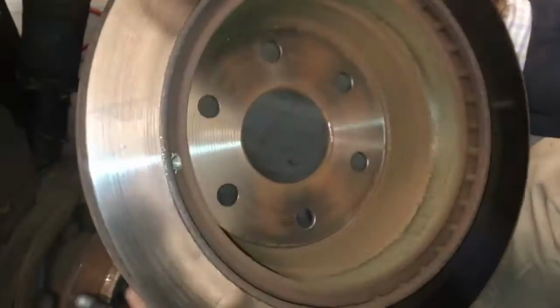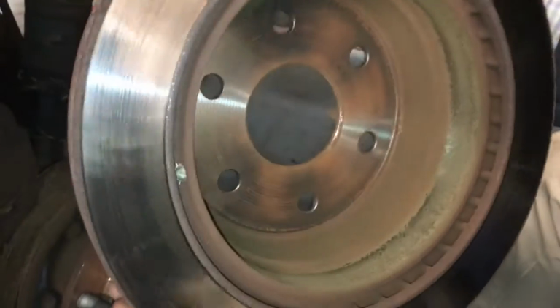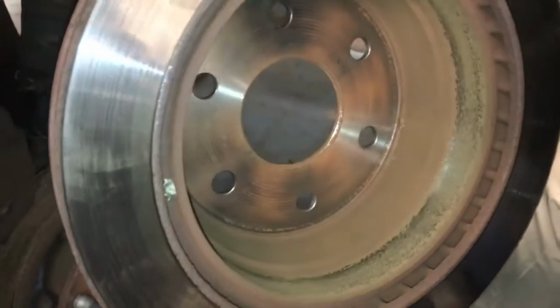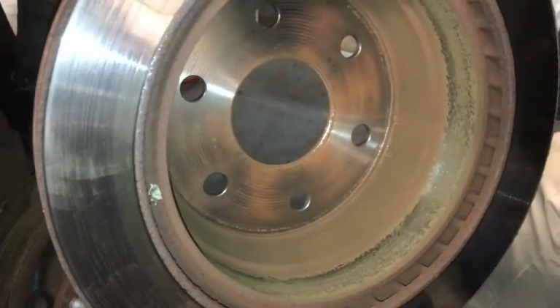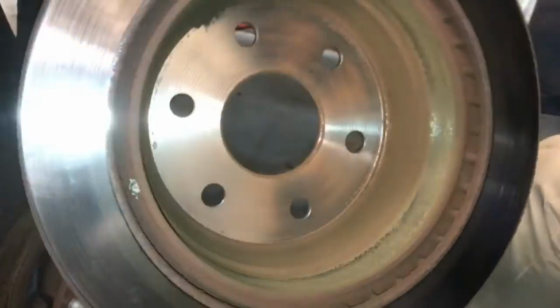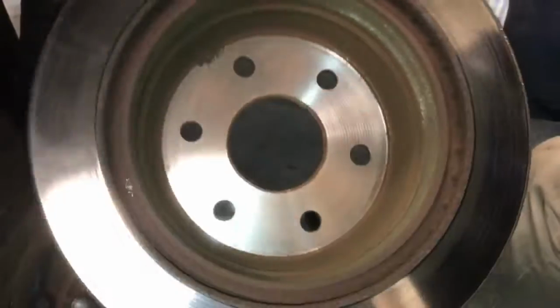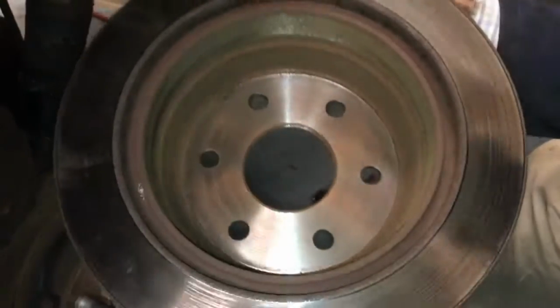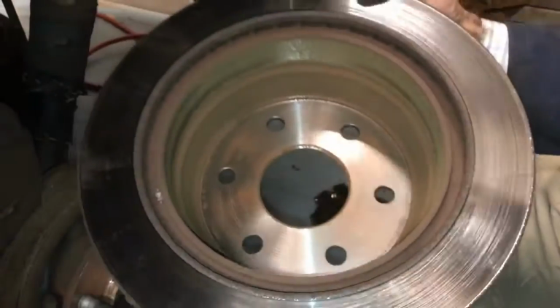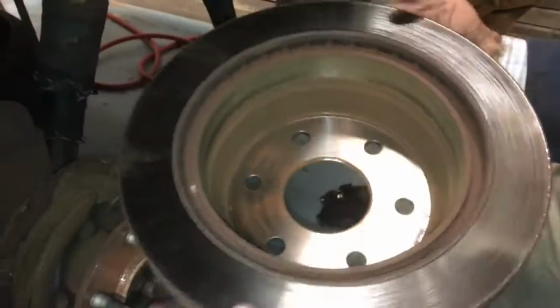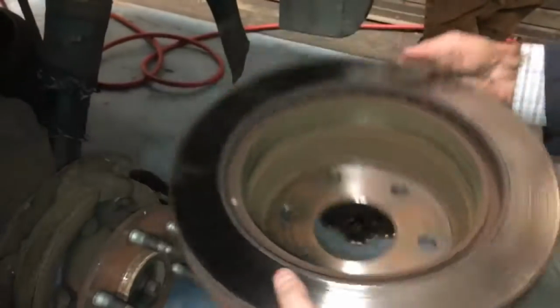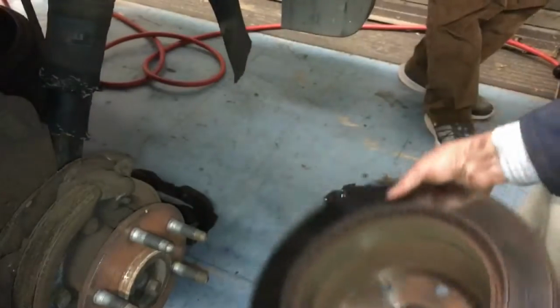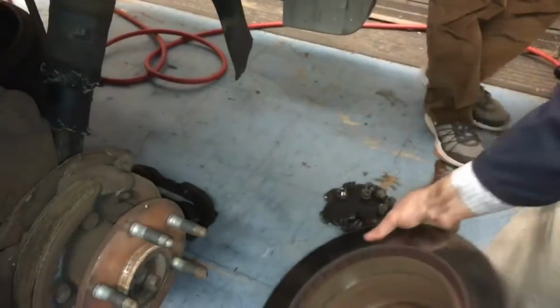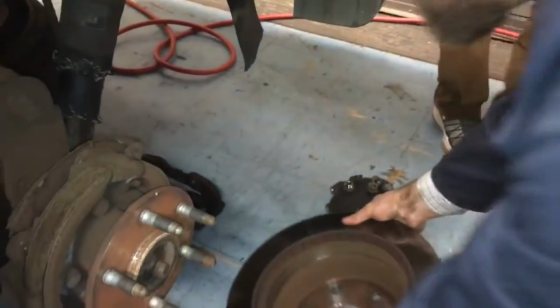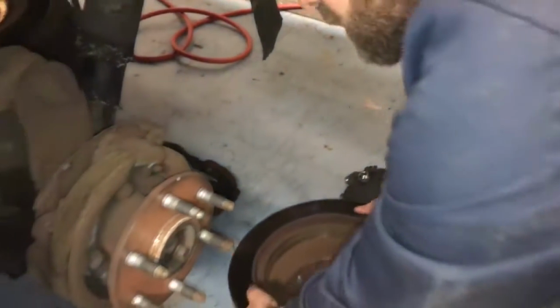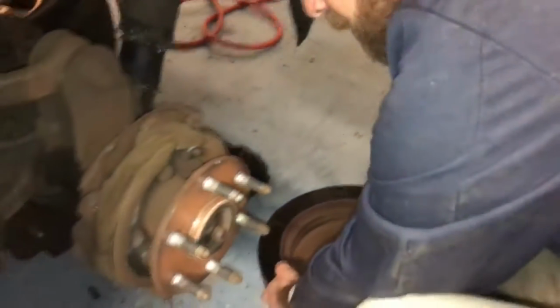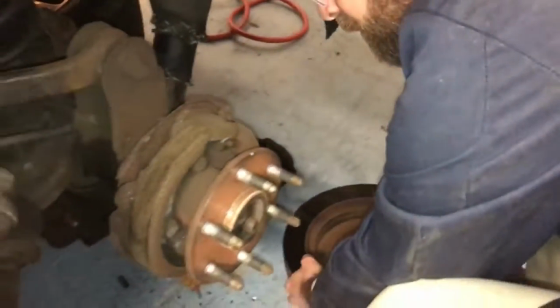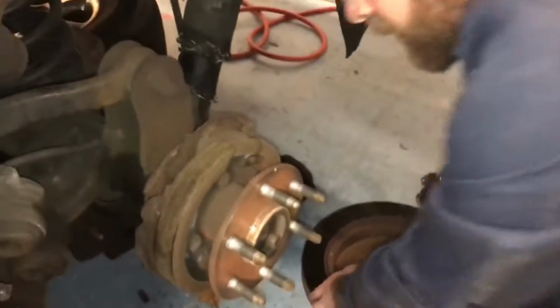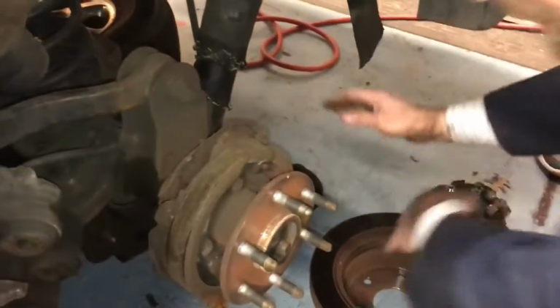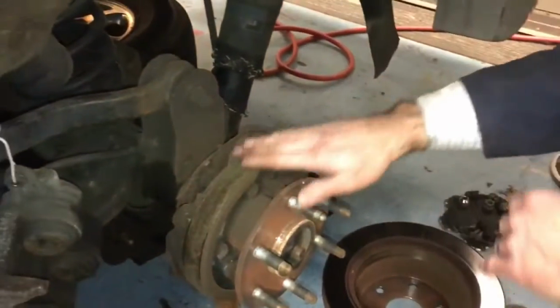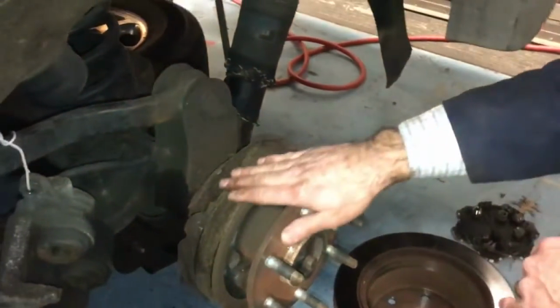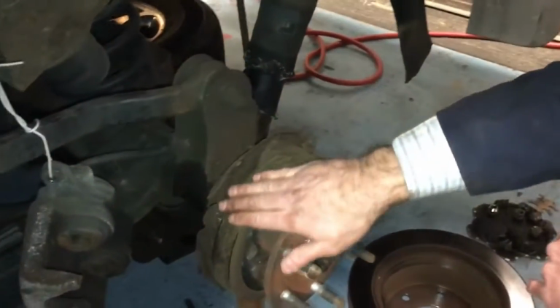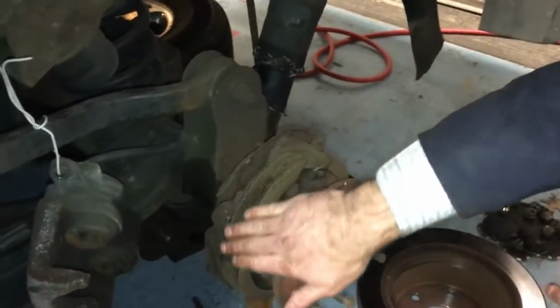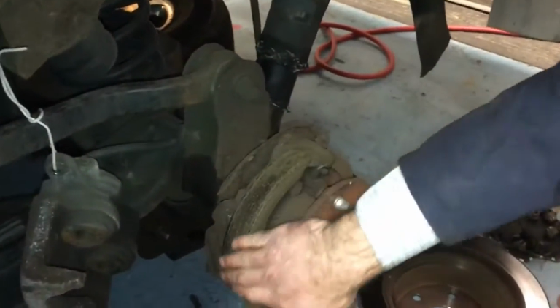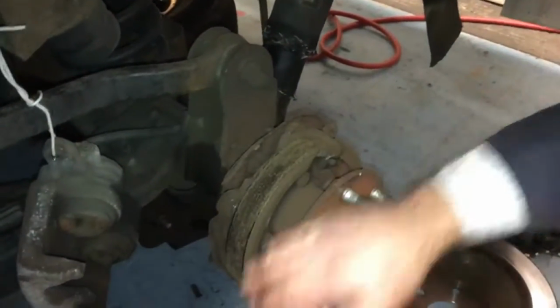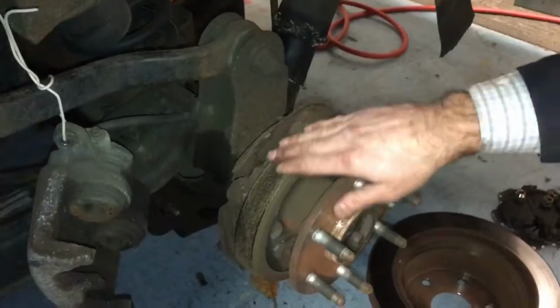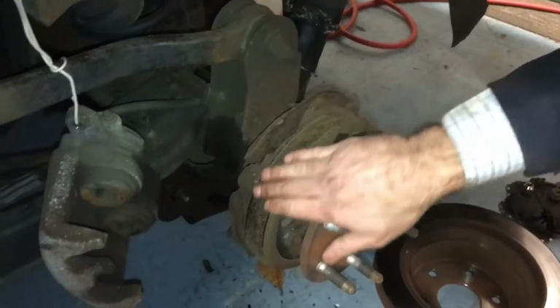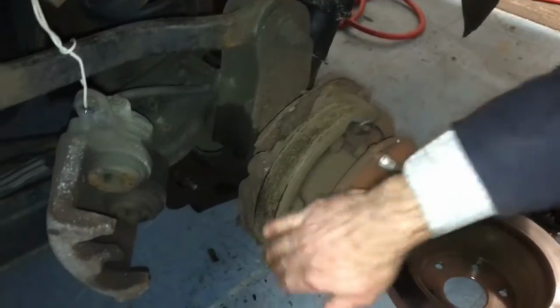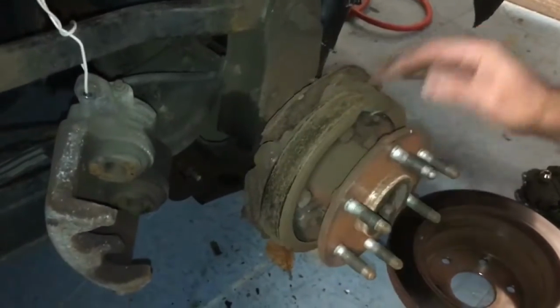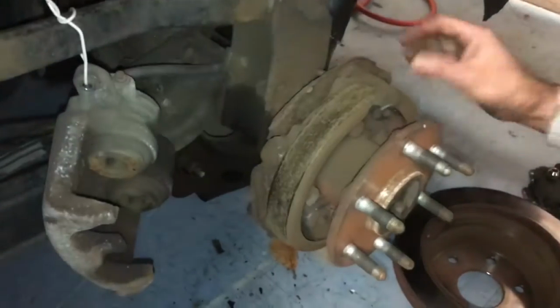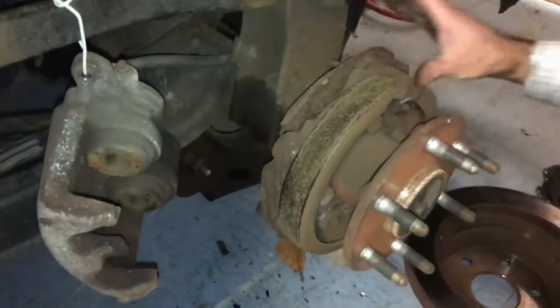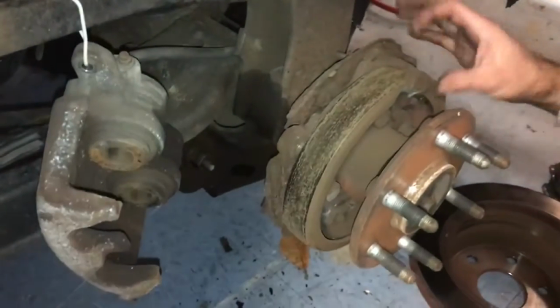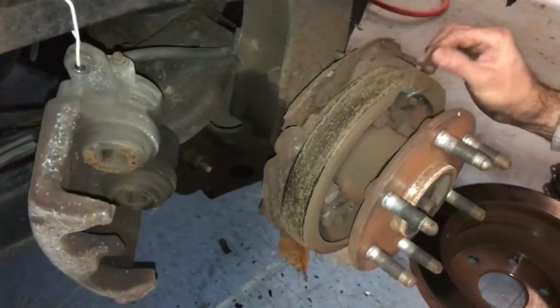Inside drum actually doesn't look too bad. It's not gouged out. The brake shoes themselves don't look too bad either.